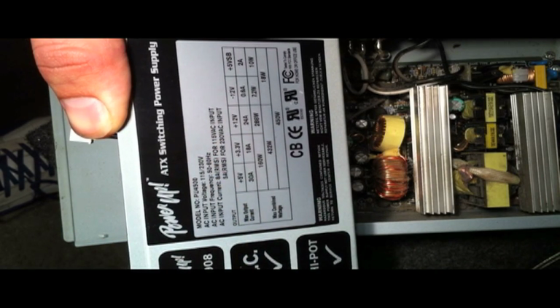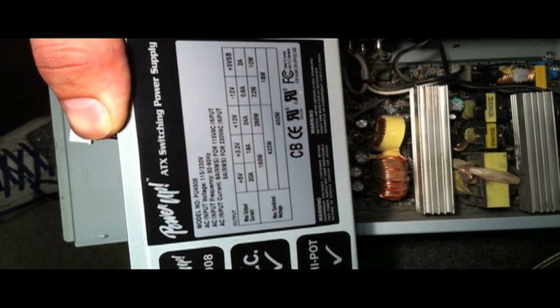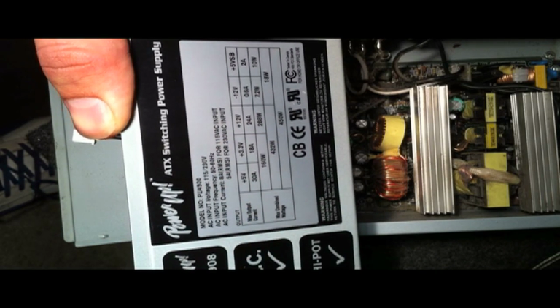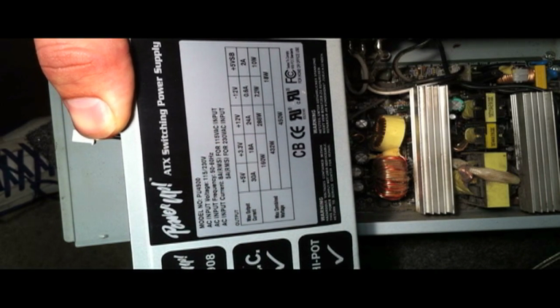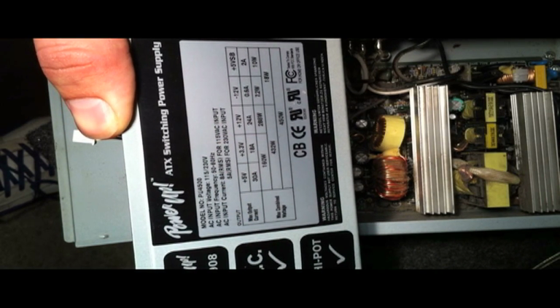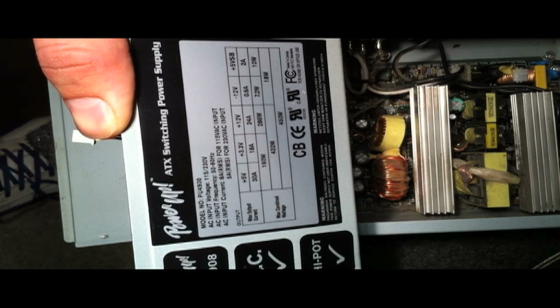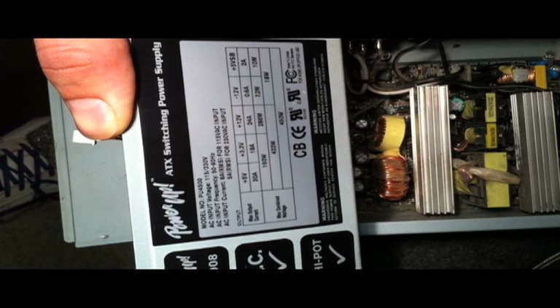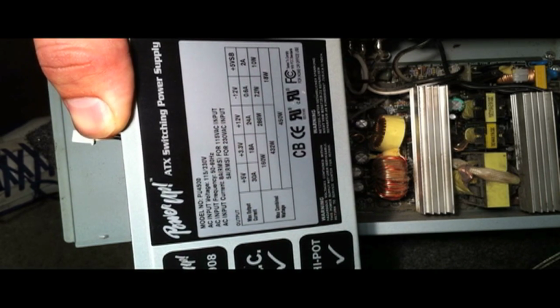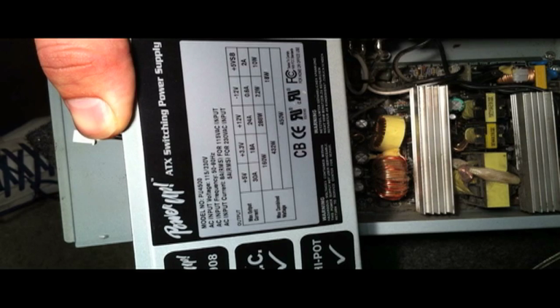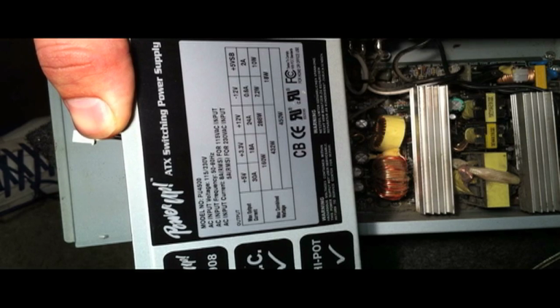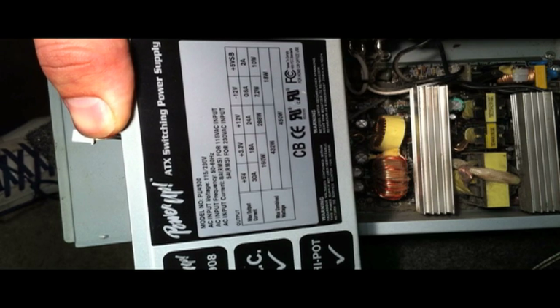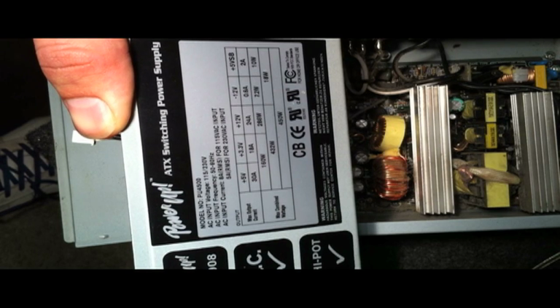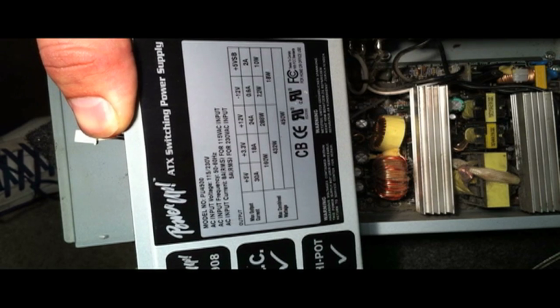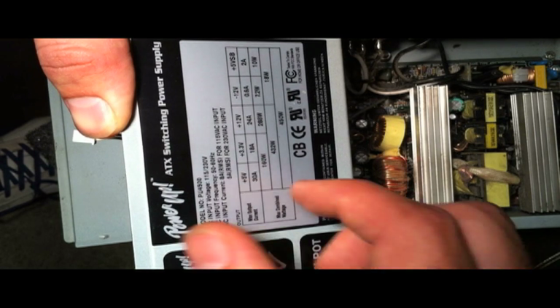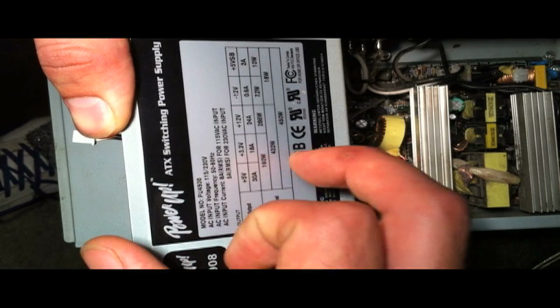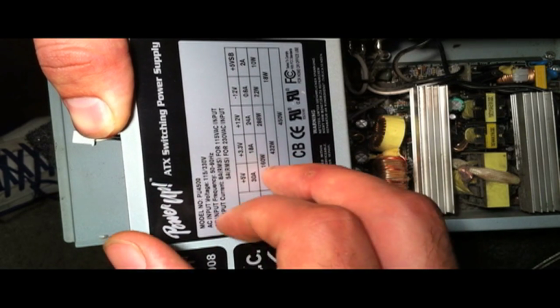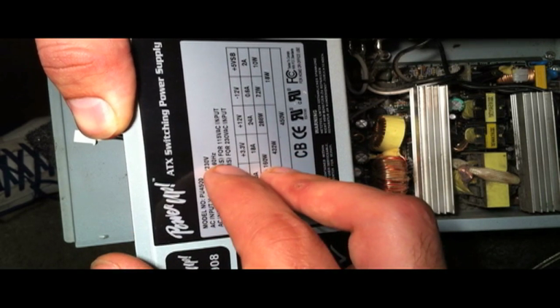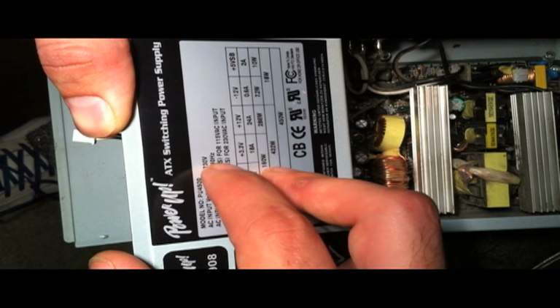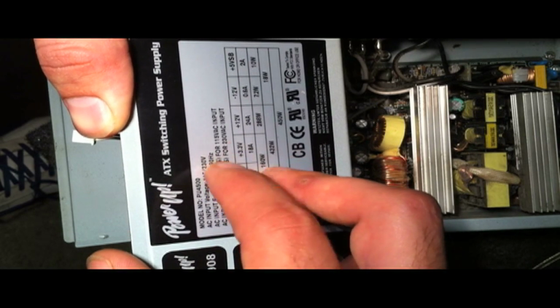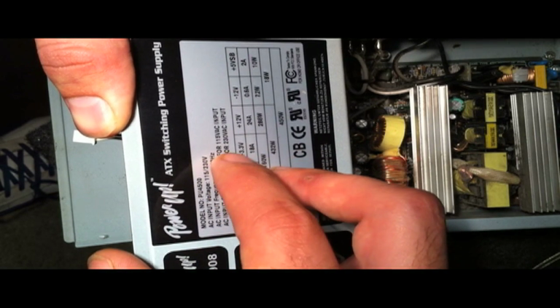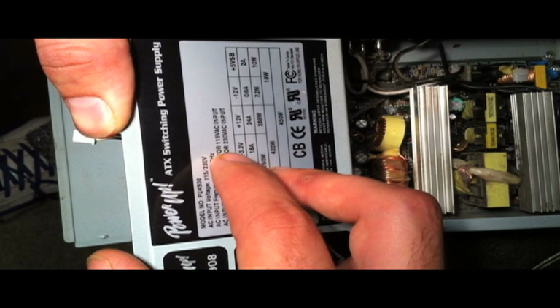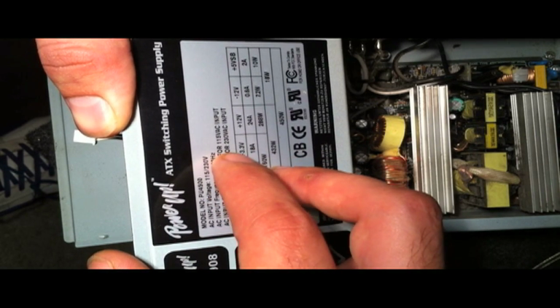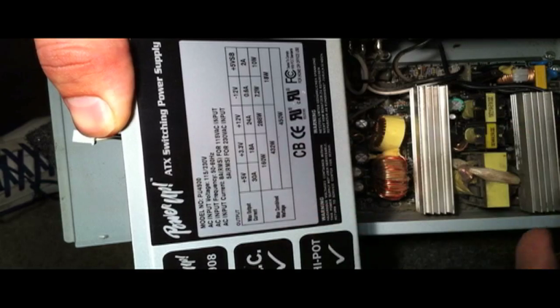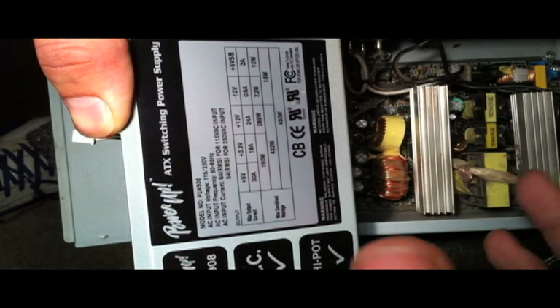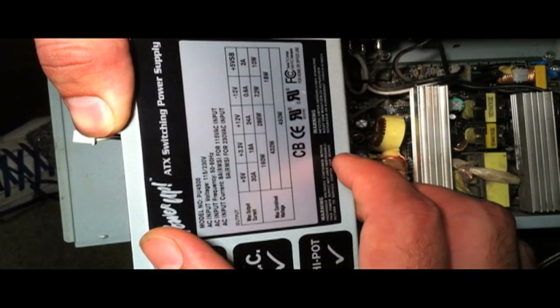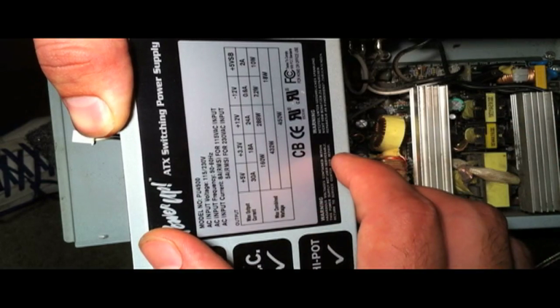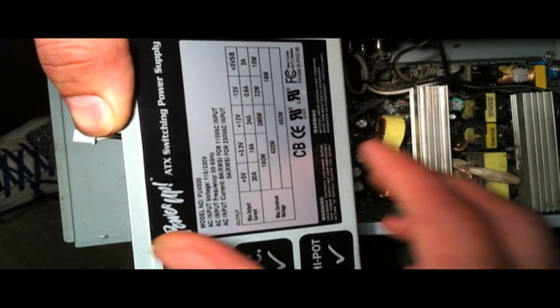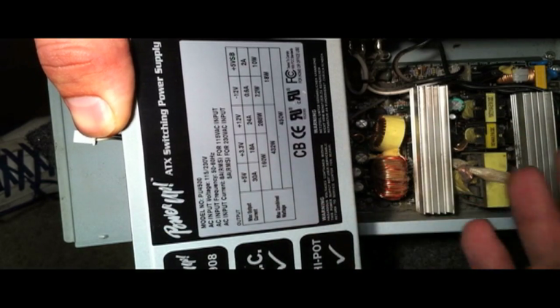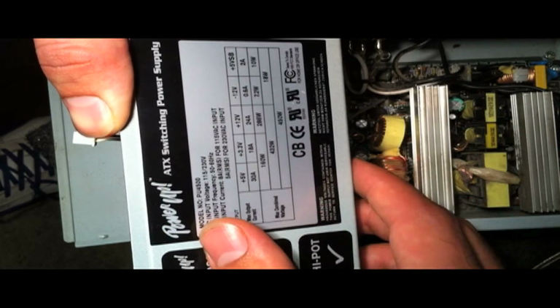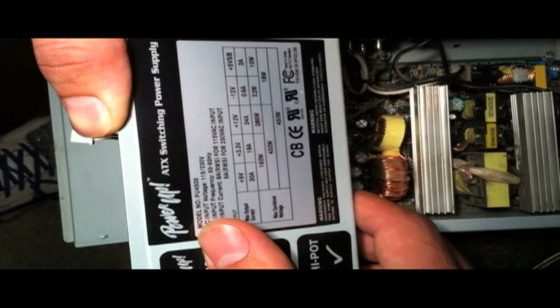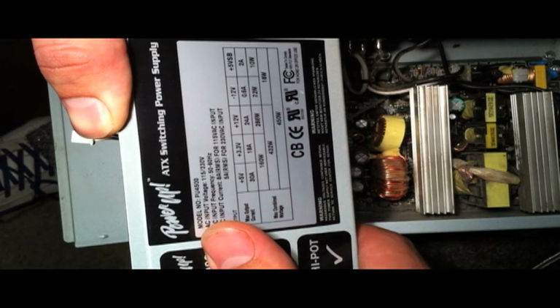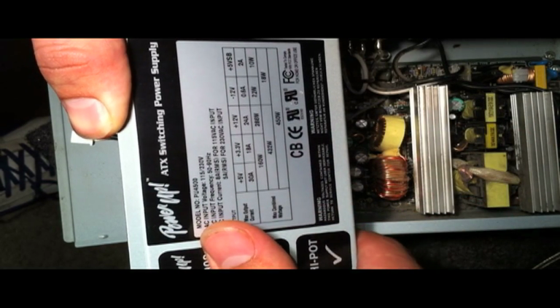My amplifier has a fuse for 25 amps, so it's pretty well matched, just an amp short from the power supply. The higher amperage you have is the better, because that's what's going to give you more power to your subwoofer.